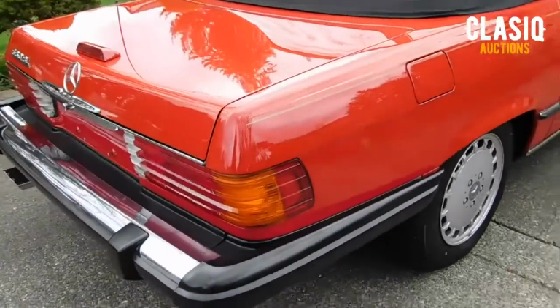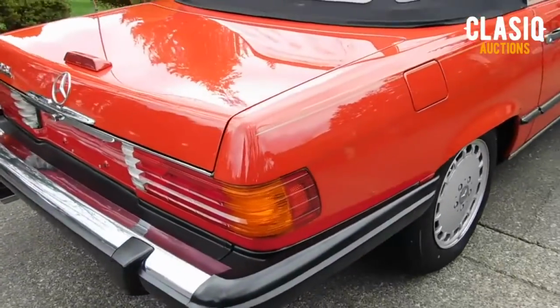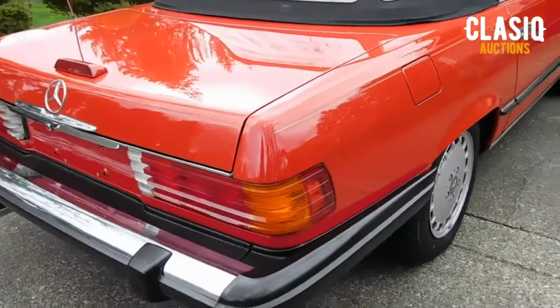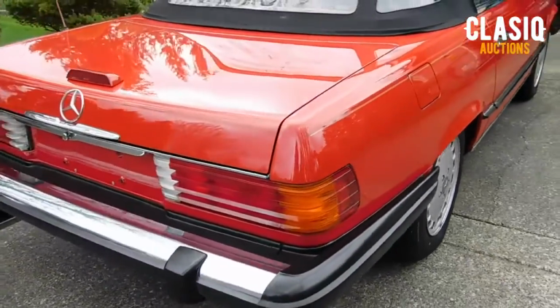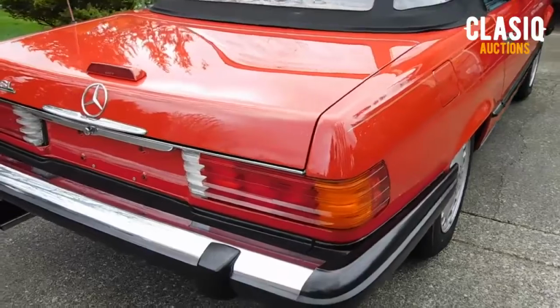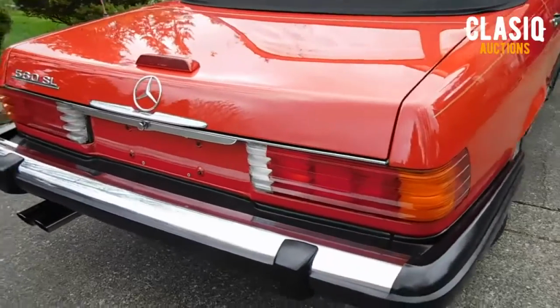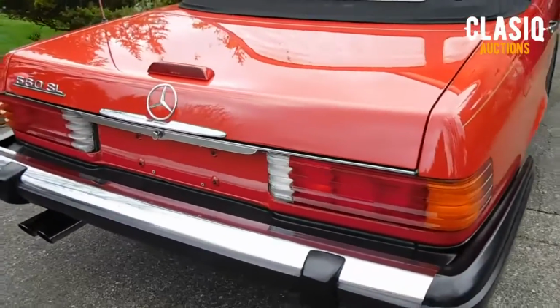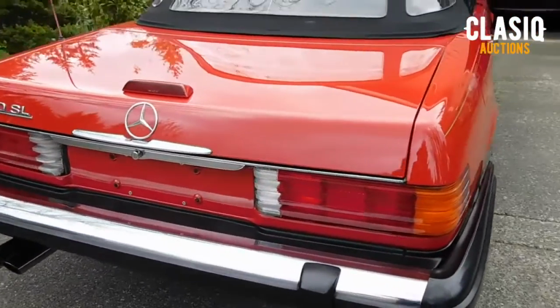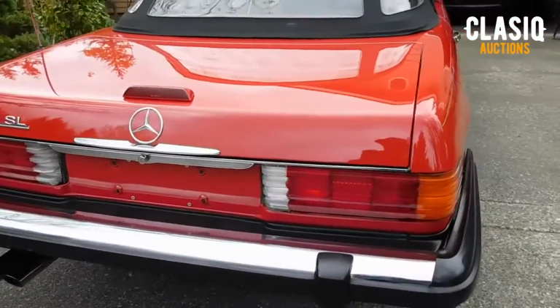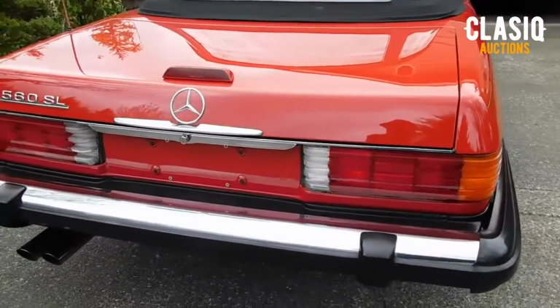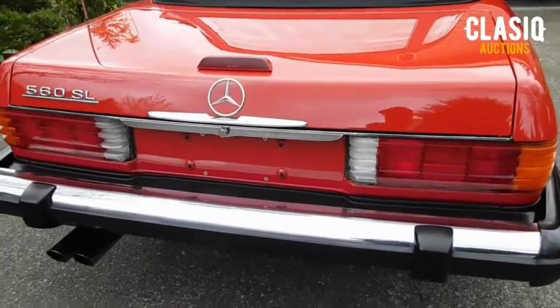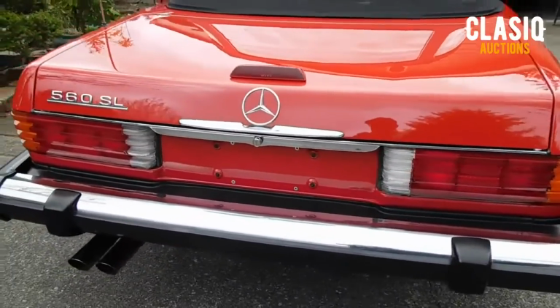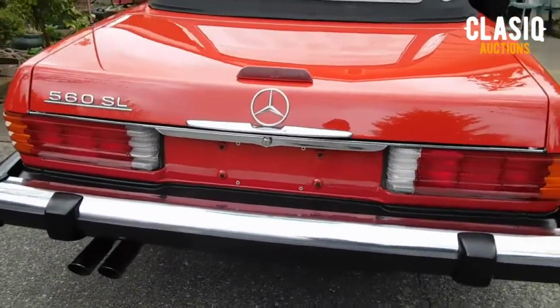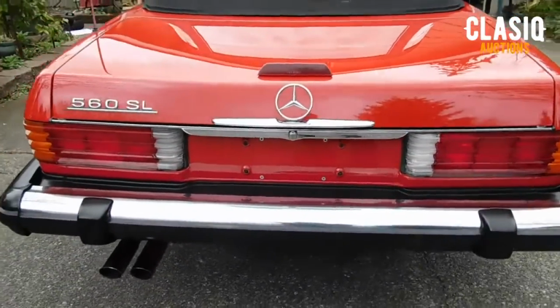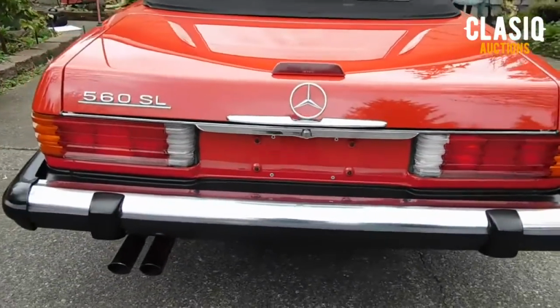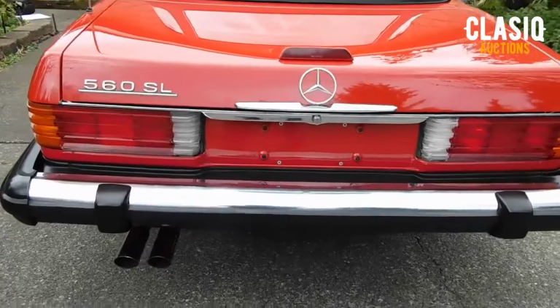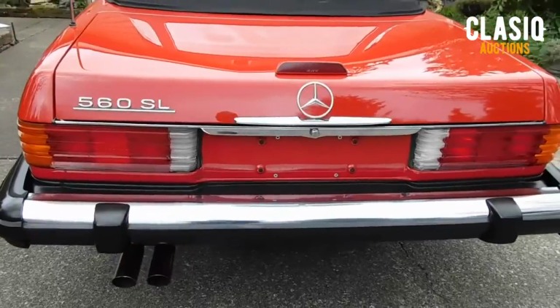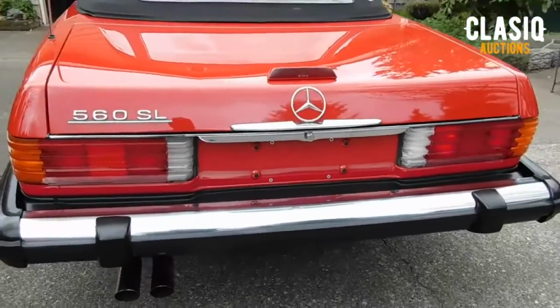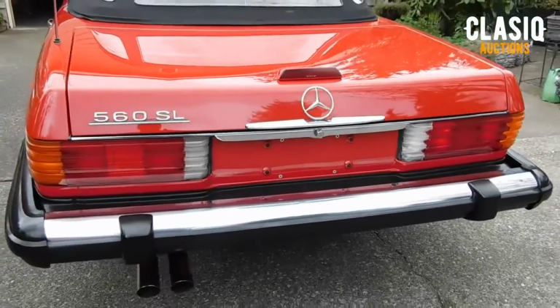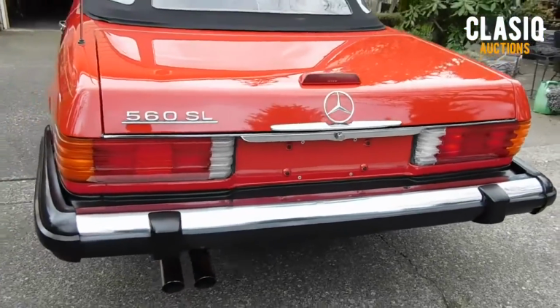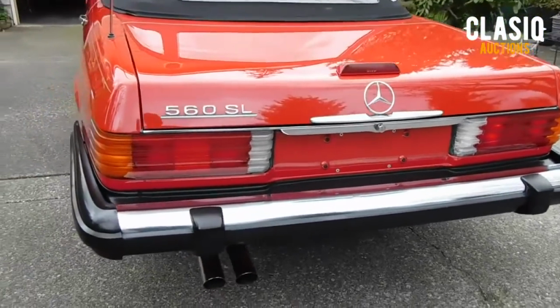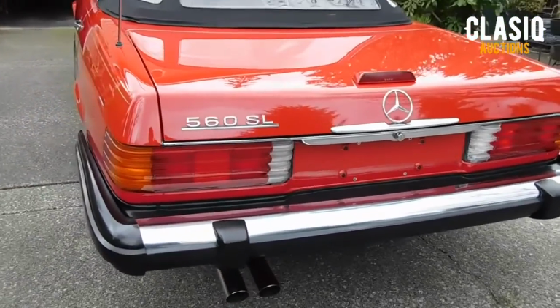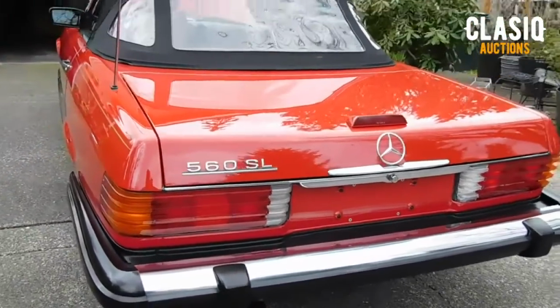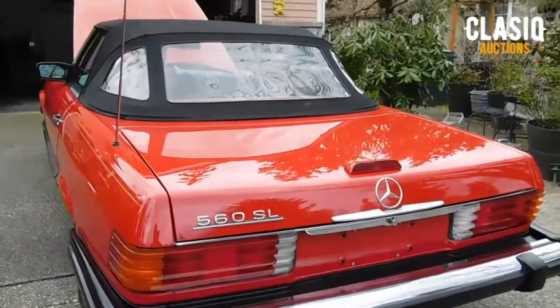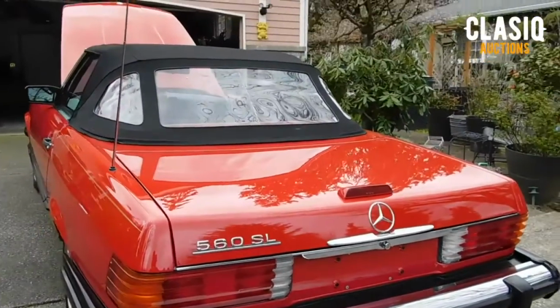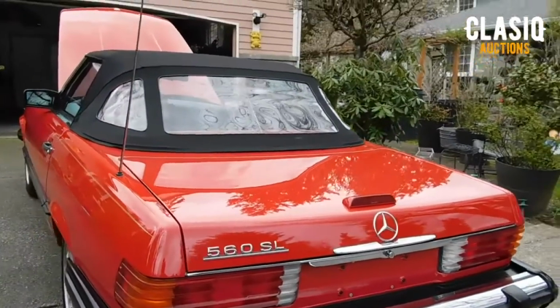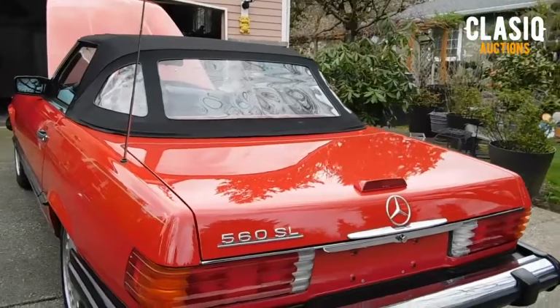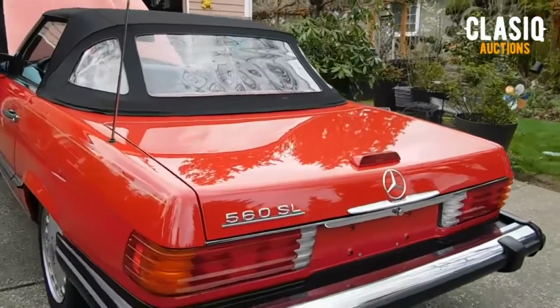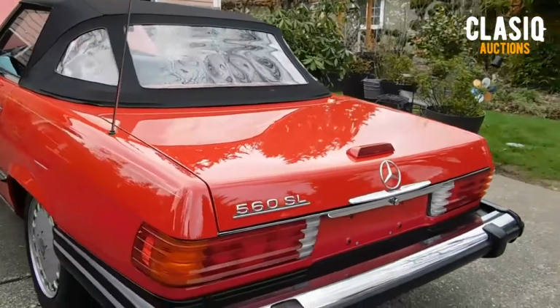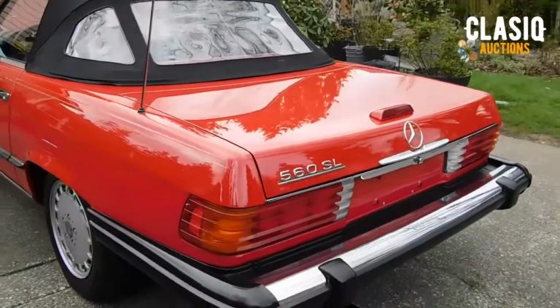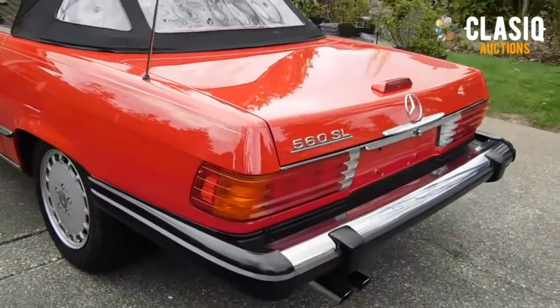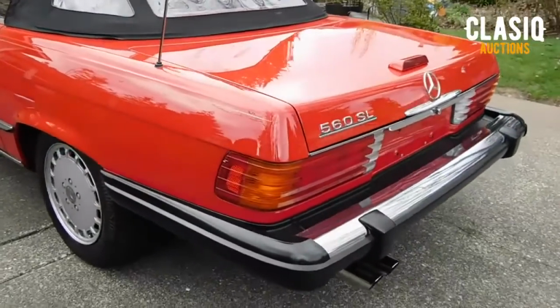The tan leather beautifully complements the sea of red that surrounds it. Burl wood veneer is a luxurious accent. The gauge cluster is gorgeous and easy to read. The Alpine sound system provides a soundtrack and the car has a proximity alarm.